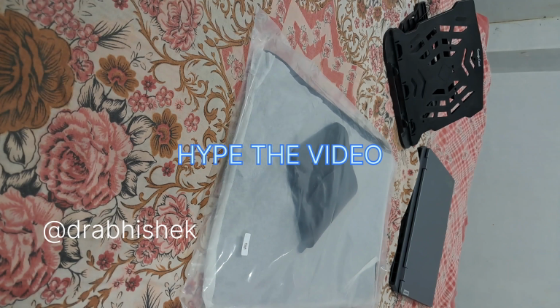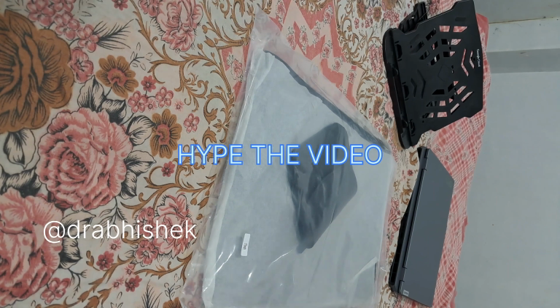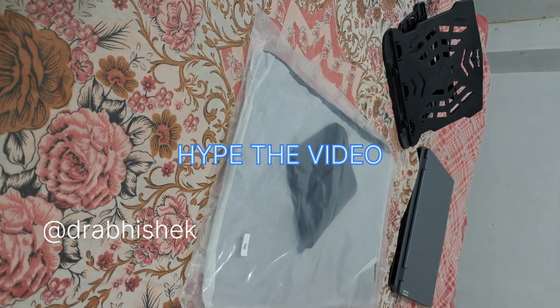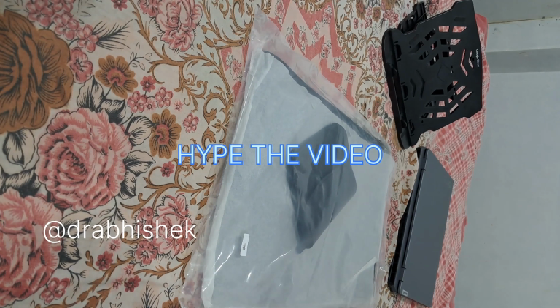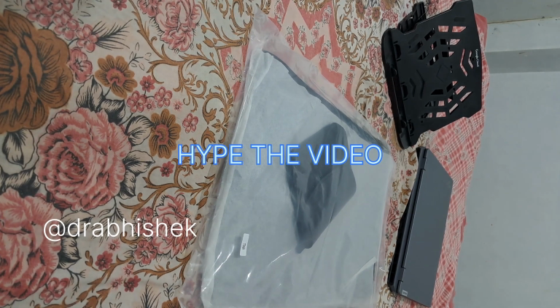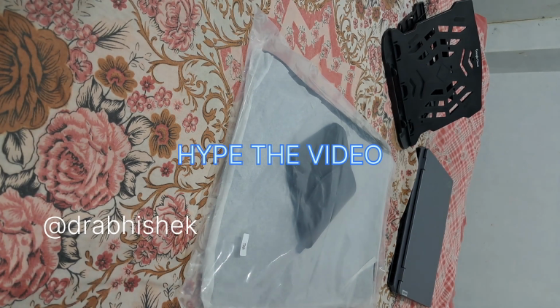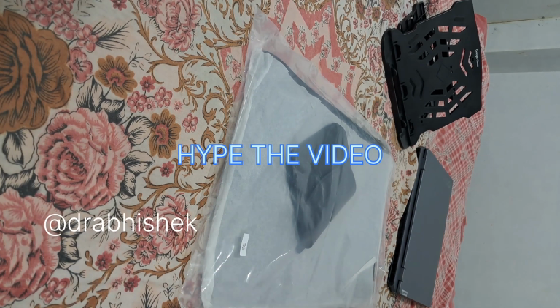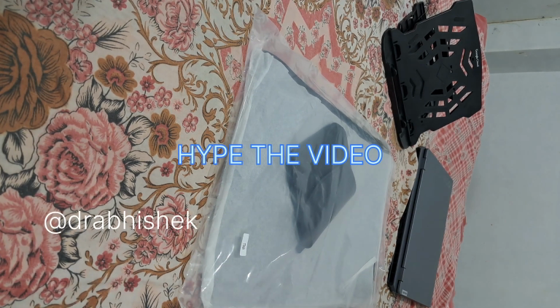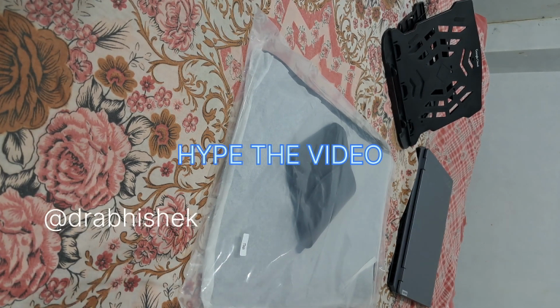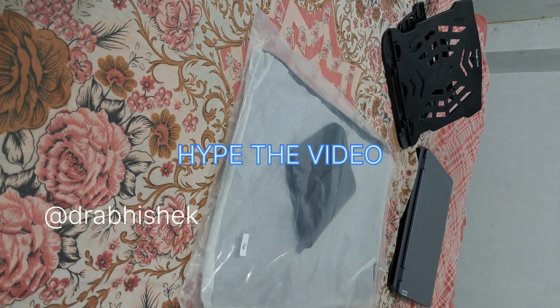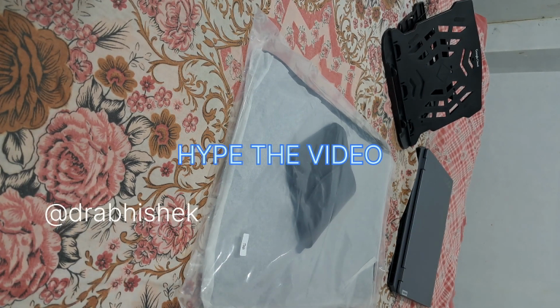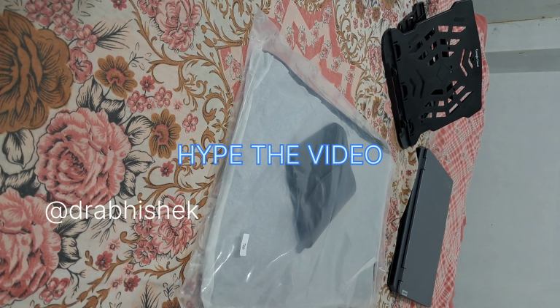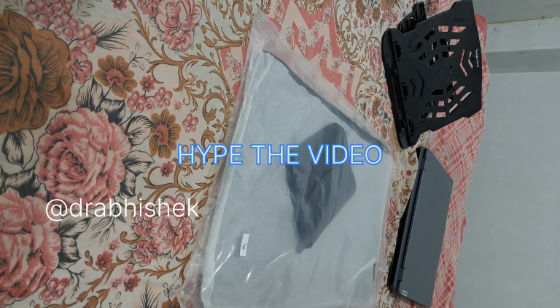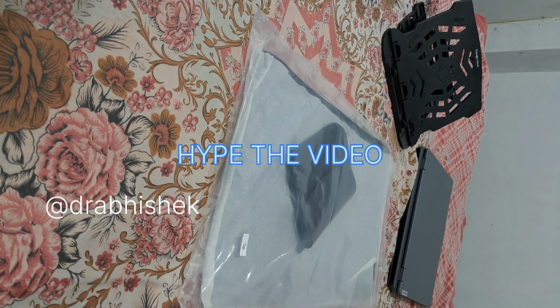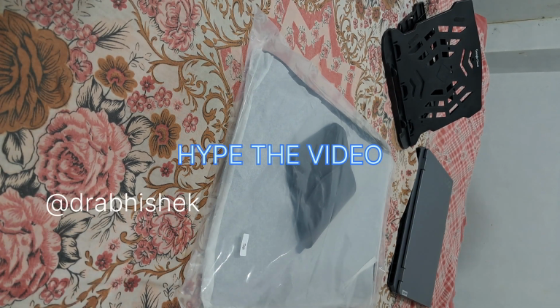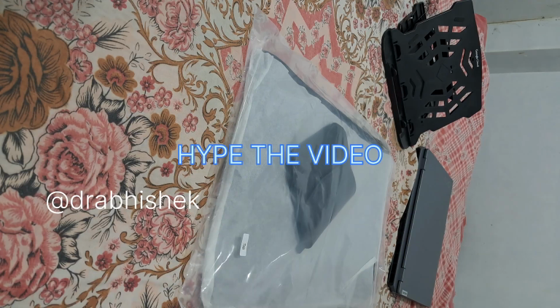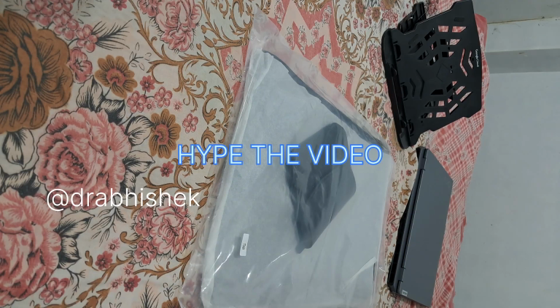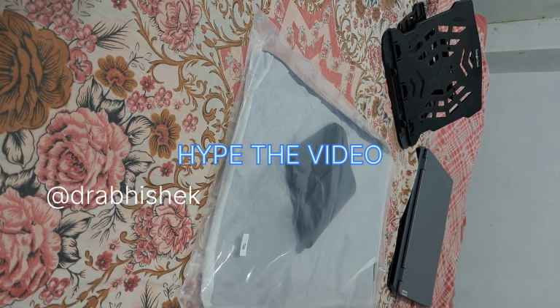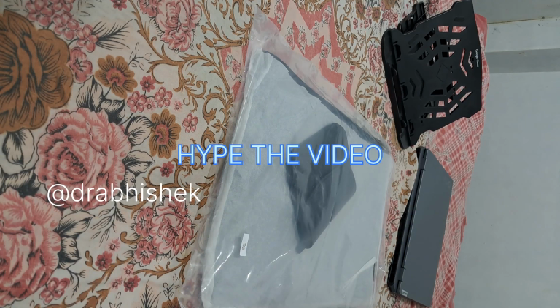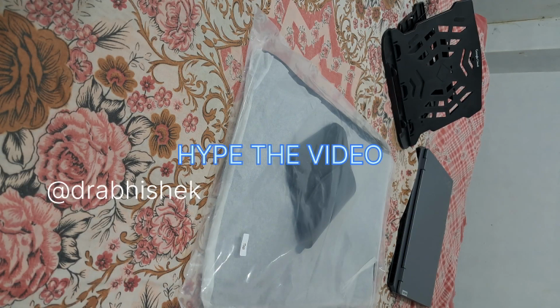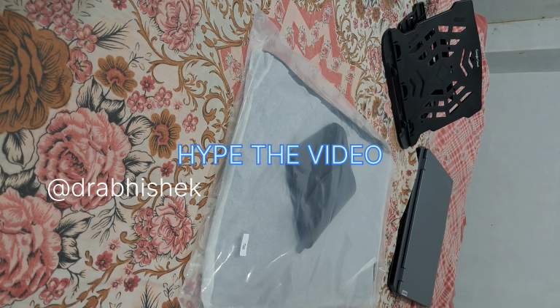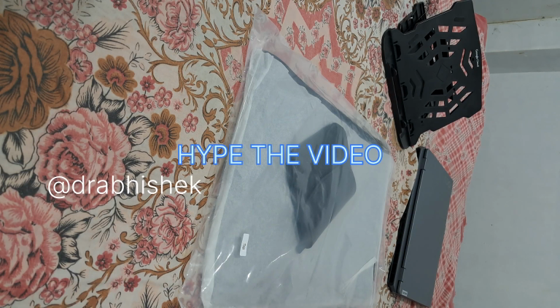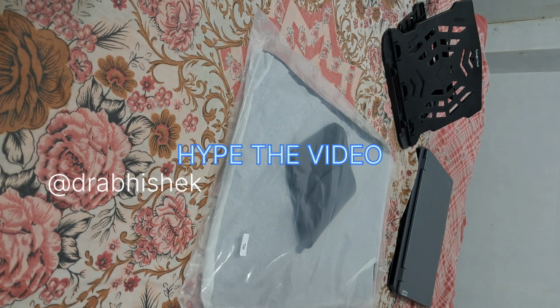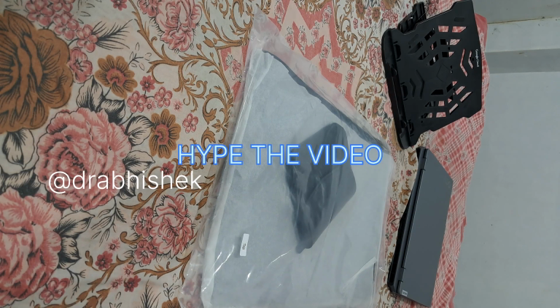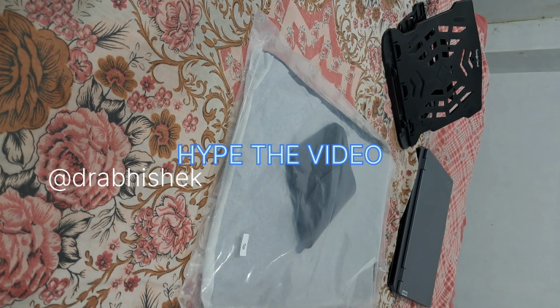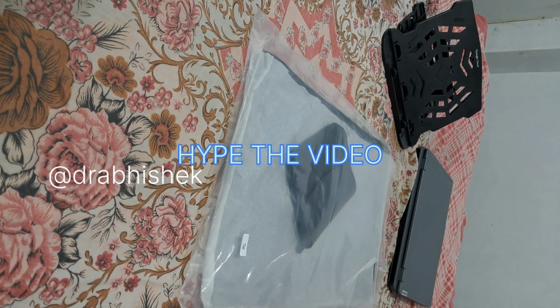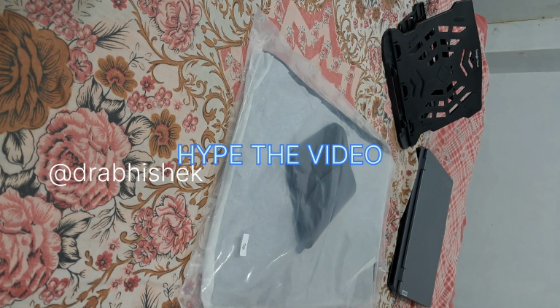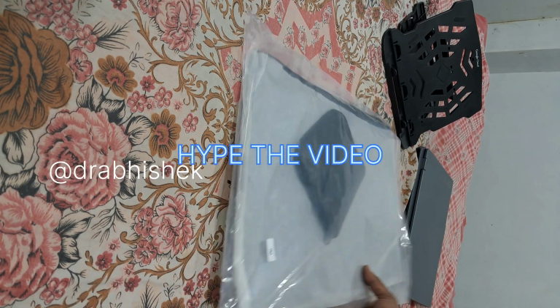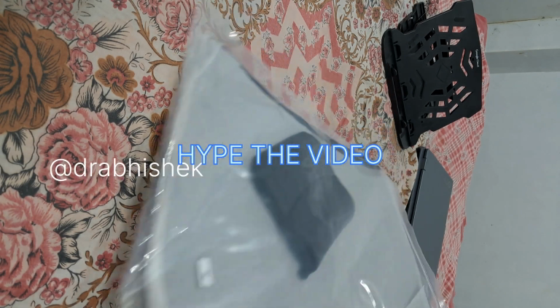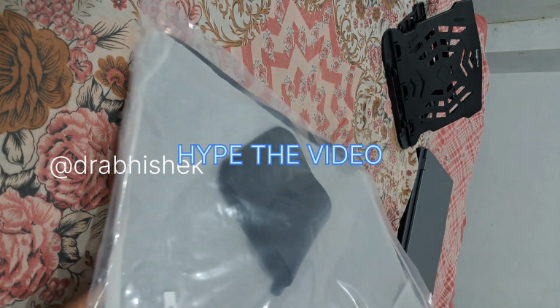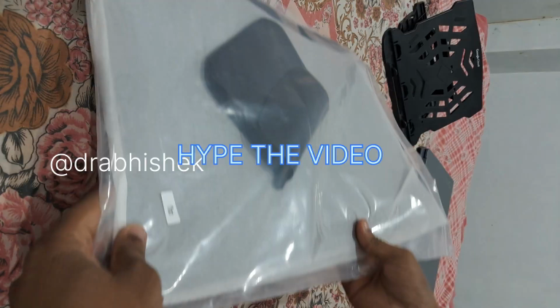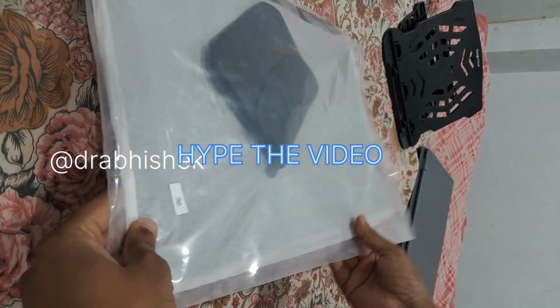Hello guys, welcome back to the channel. In this short video we'll be unboxing the arcade core laptop sleeve, which is placed in the ranger tire. Let's get started — this is our laptop sleeve.